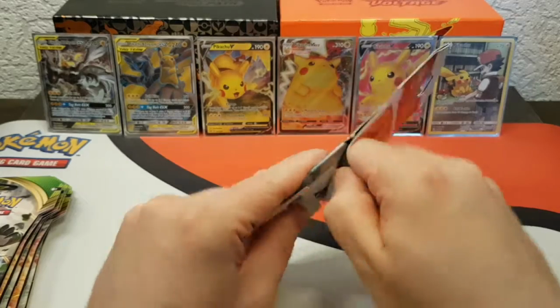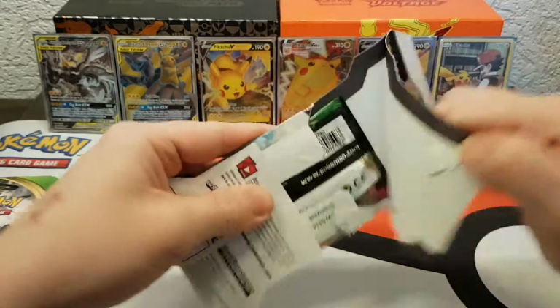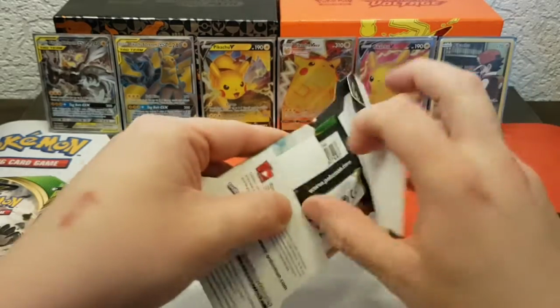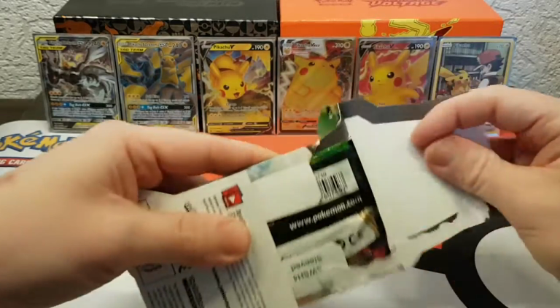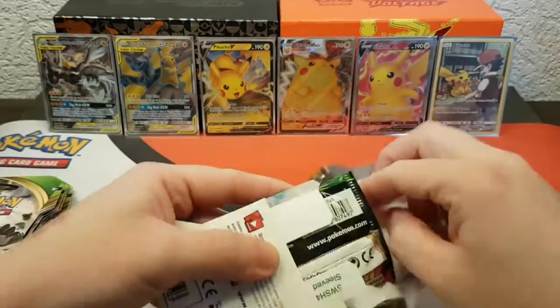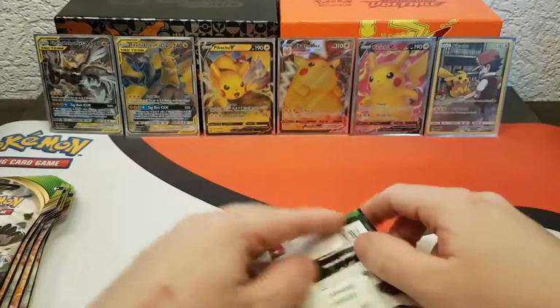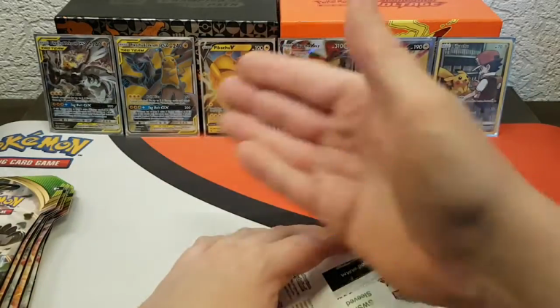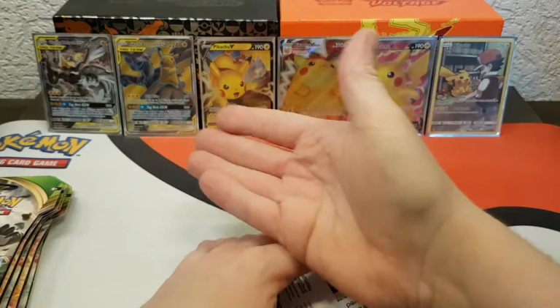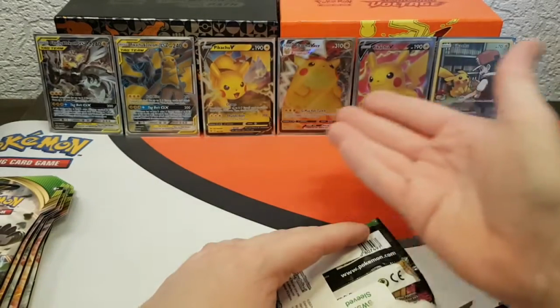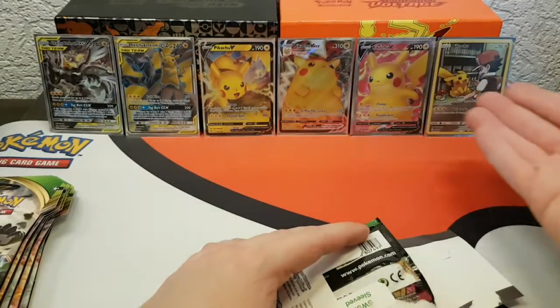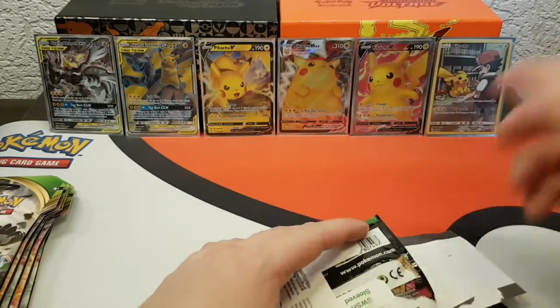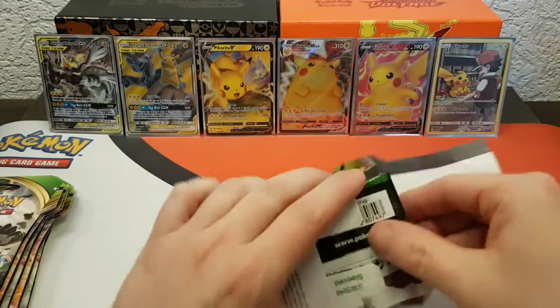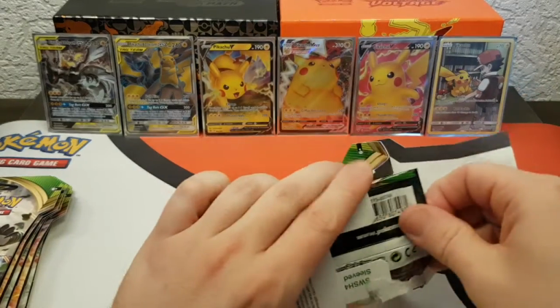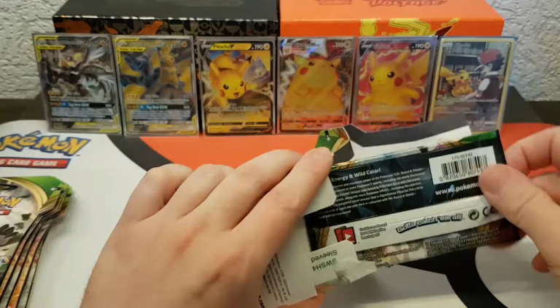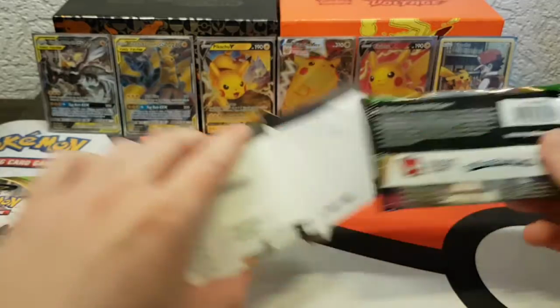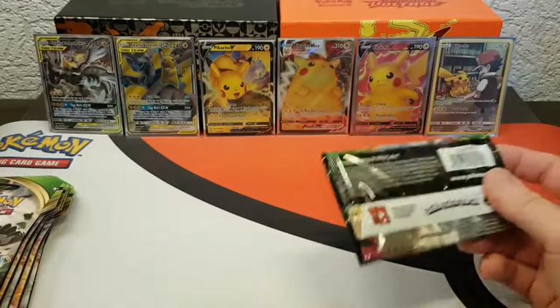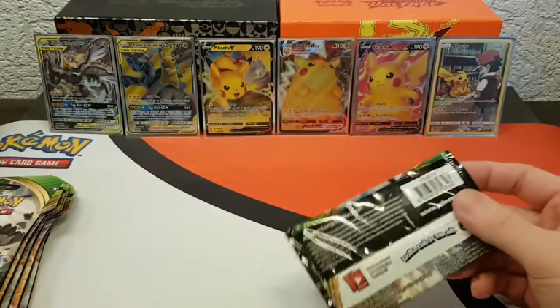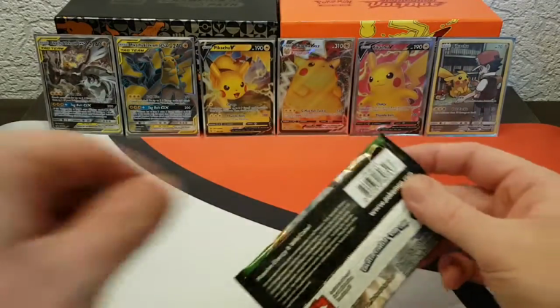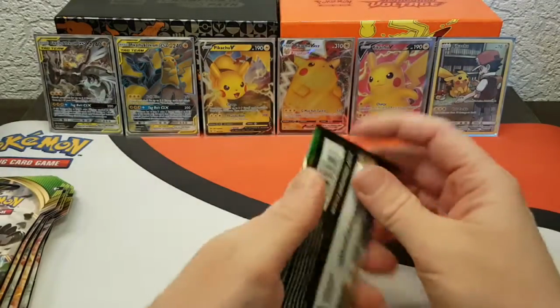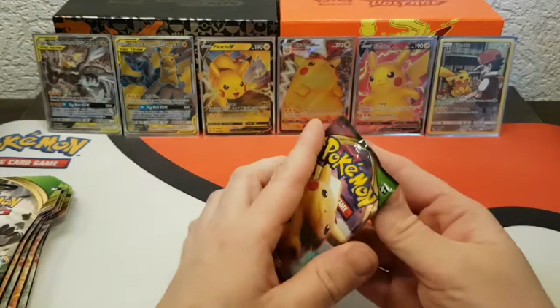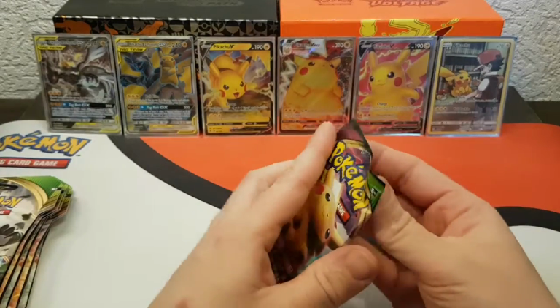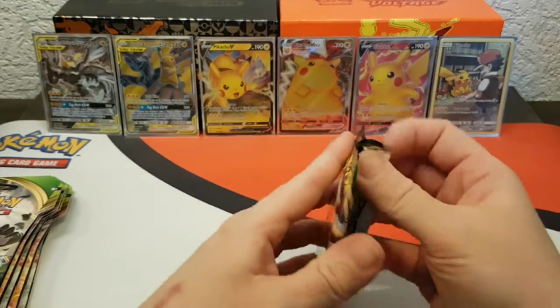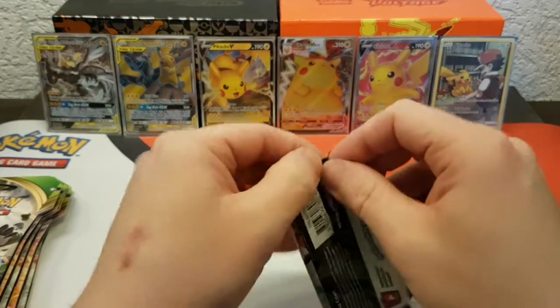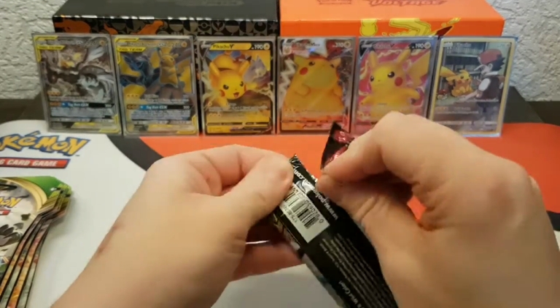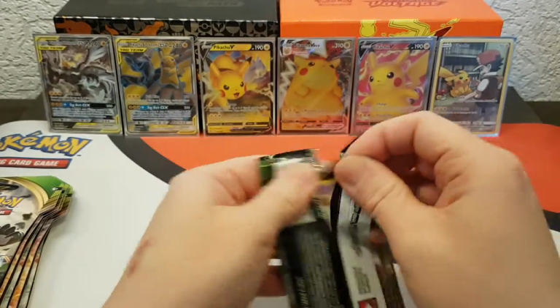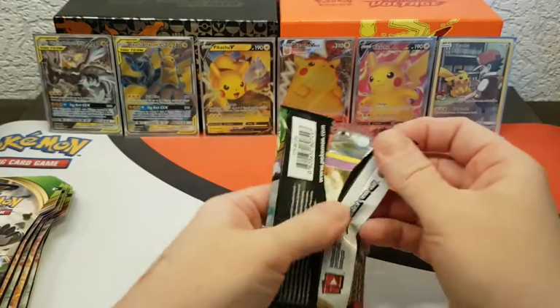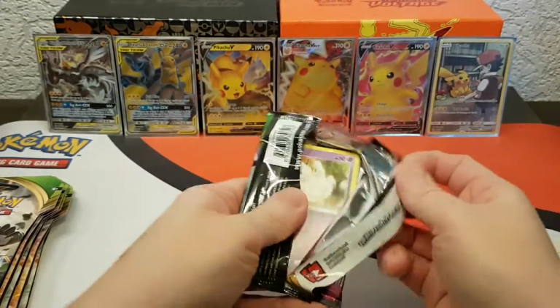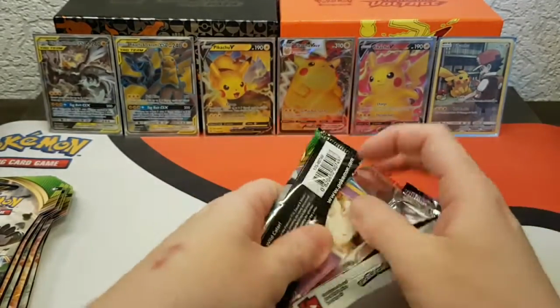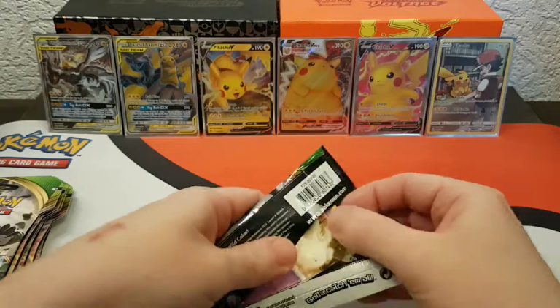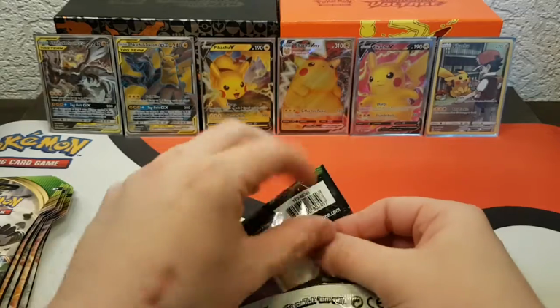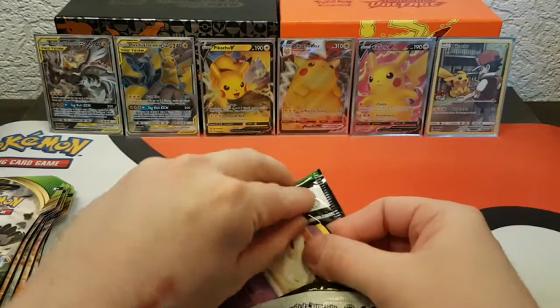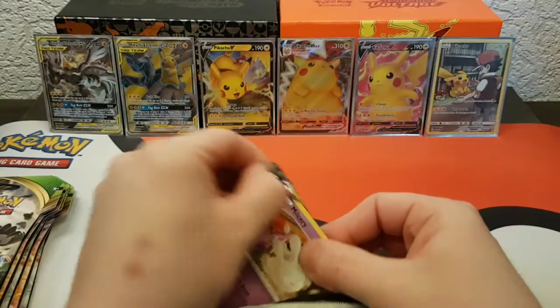You can see the setup has changed — some Pikachu power — hoping to get that rainbow Pikachu or other good cards.